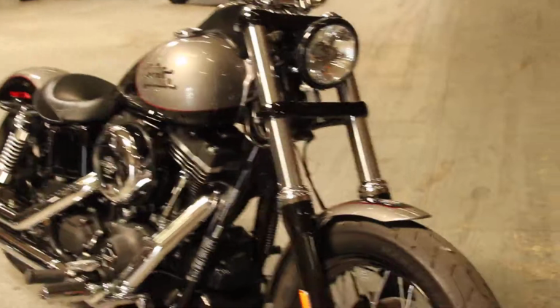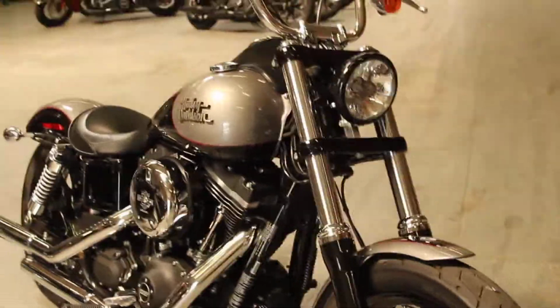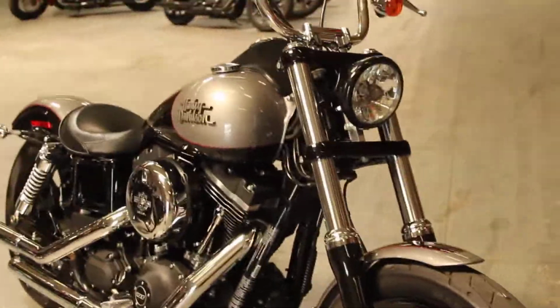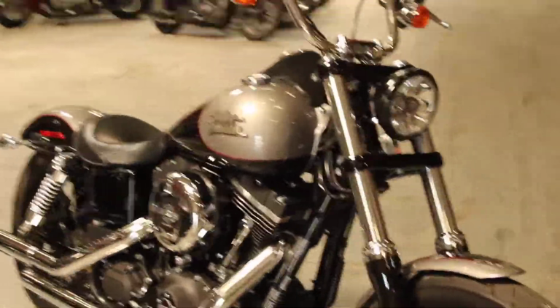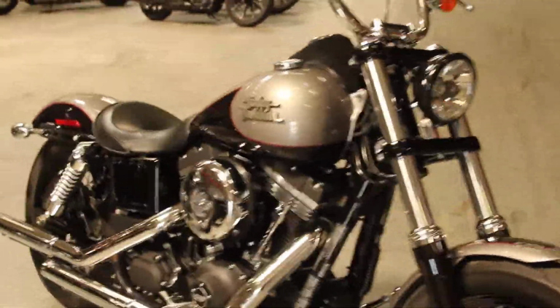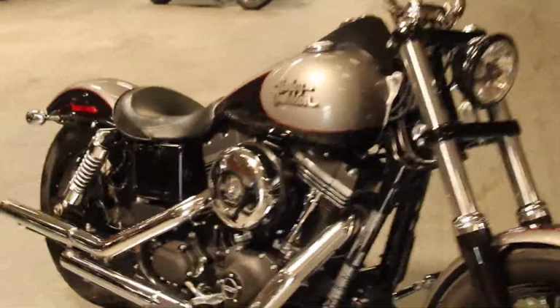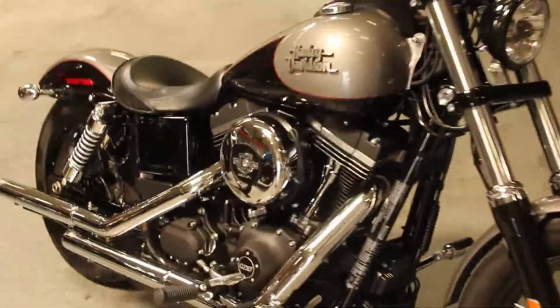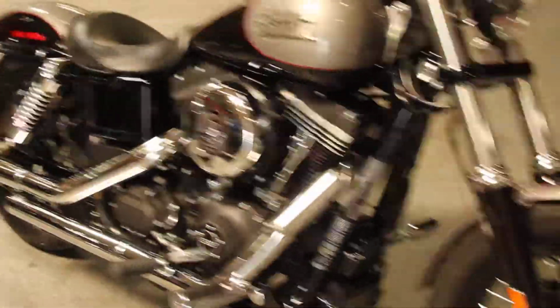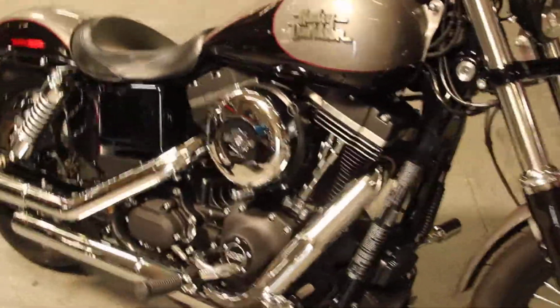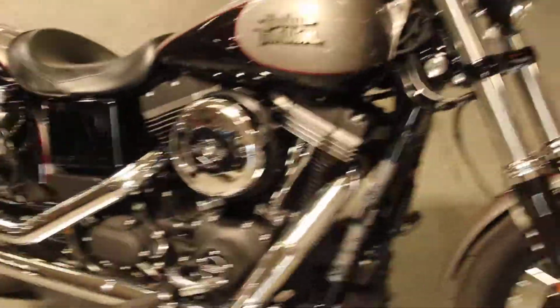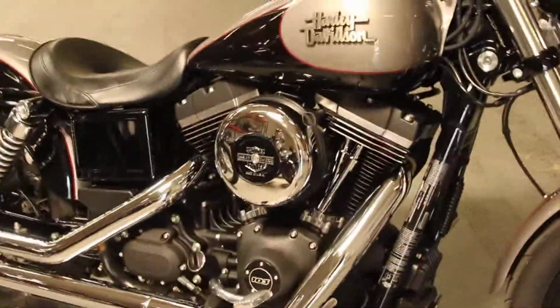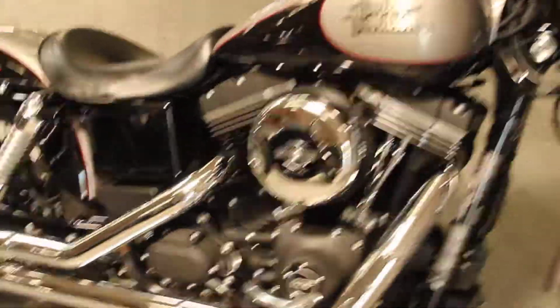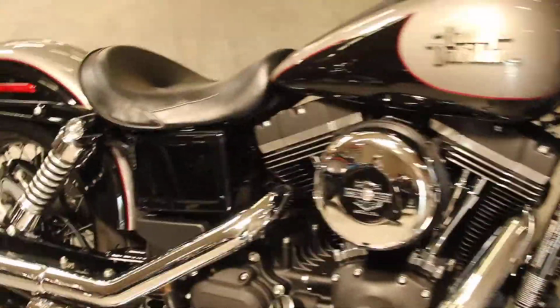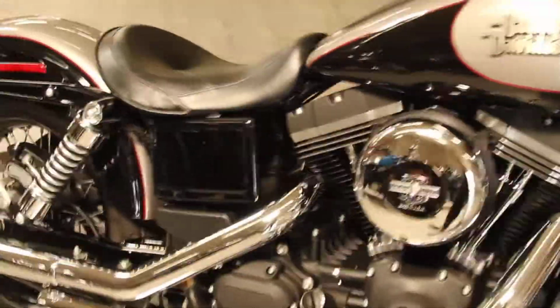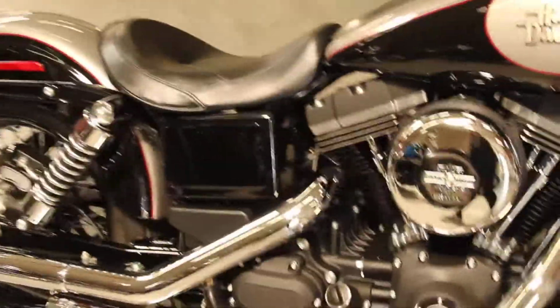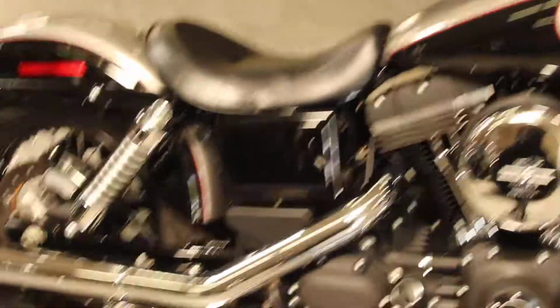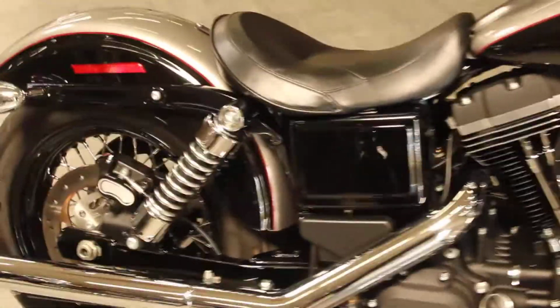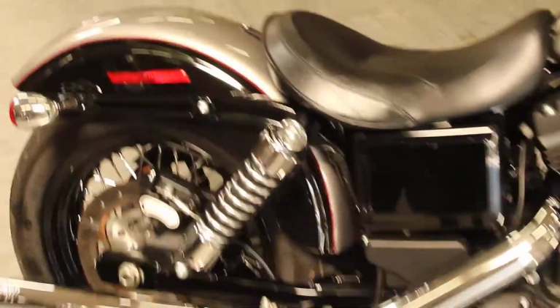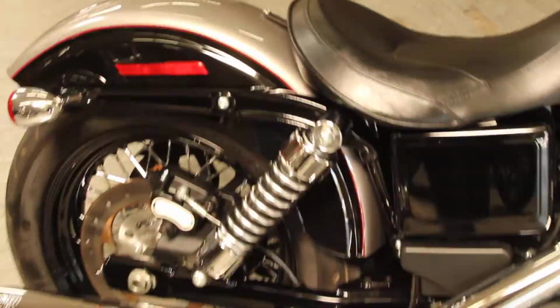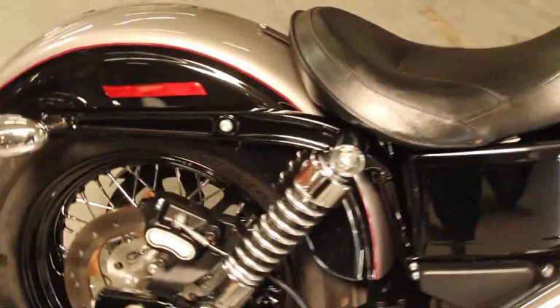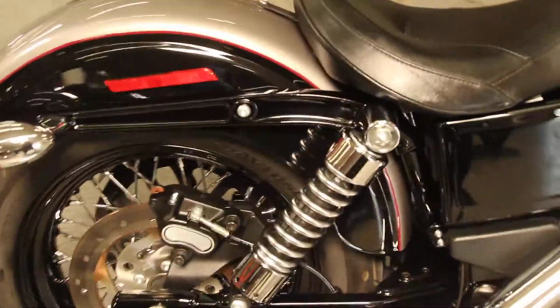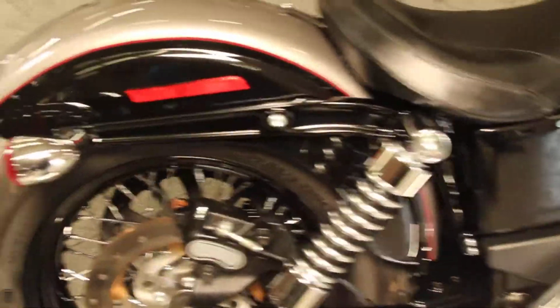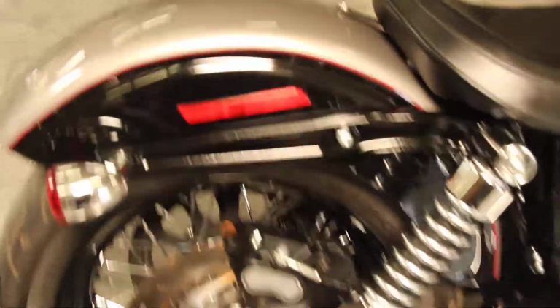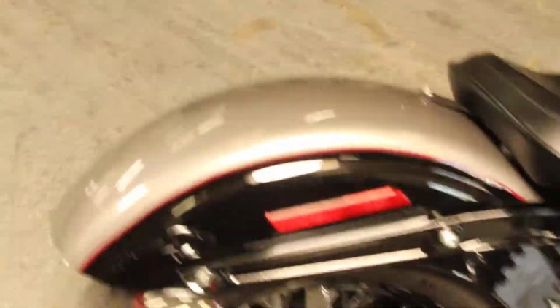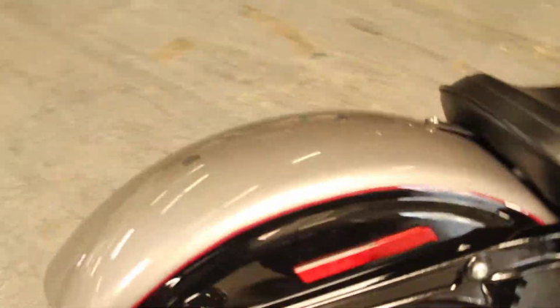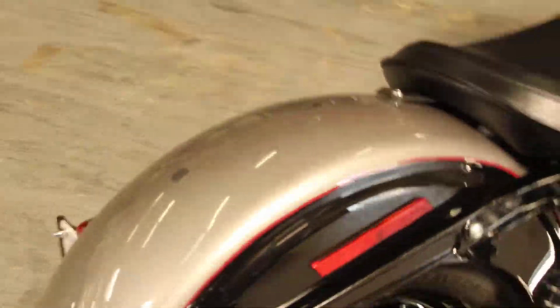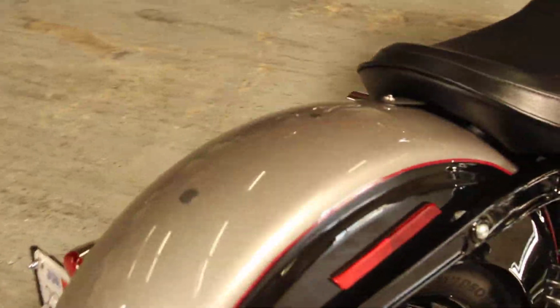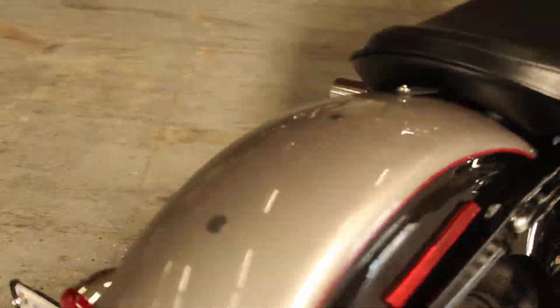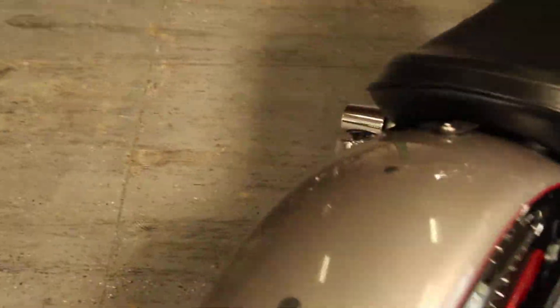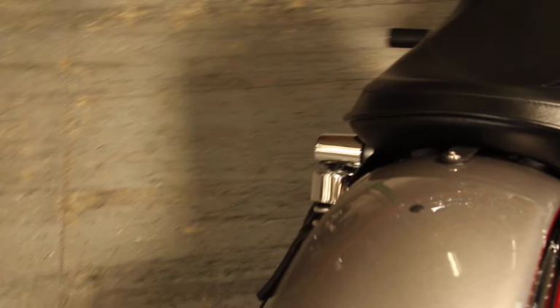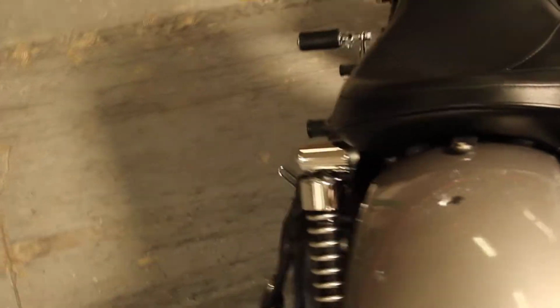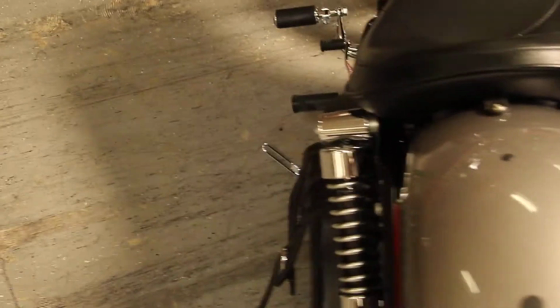Here at North County Indian Motorcycle, we have a 2016 Dyna Street Bob in color black and silver. This bike comes with a 103 cubic inch engine and a six-speed transmission.